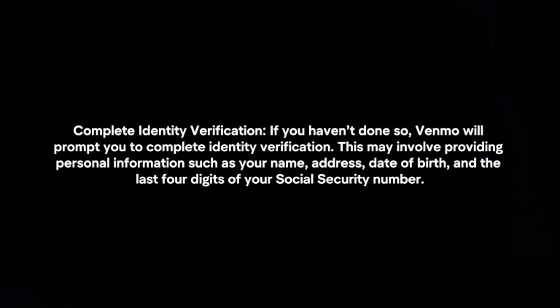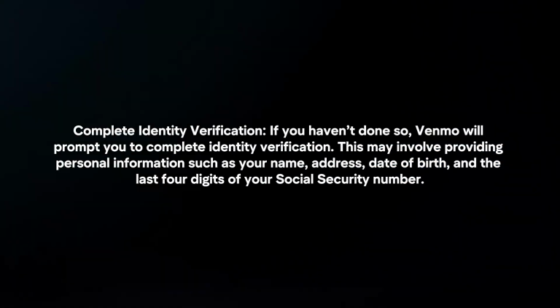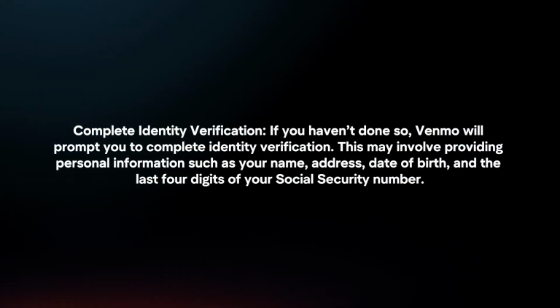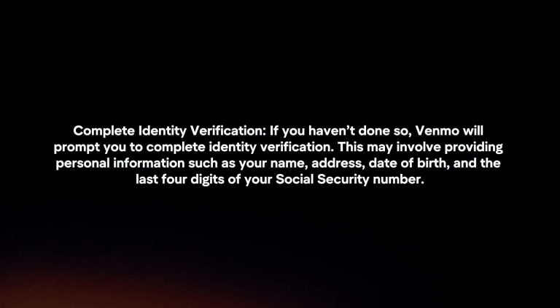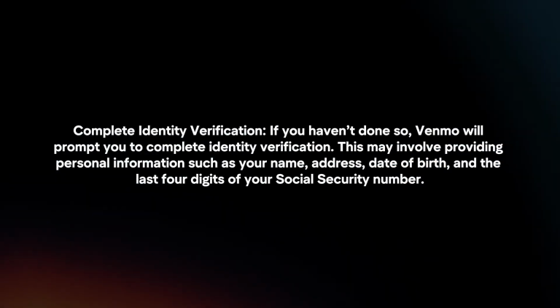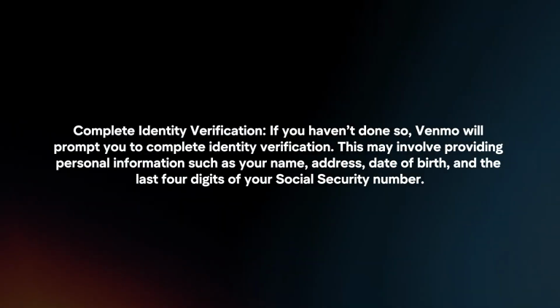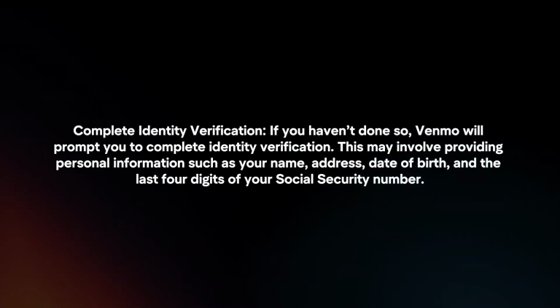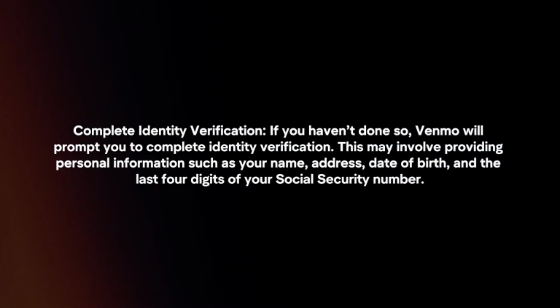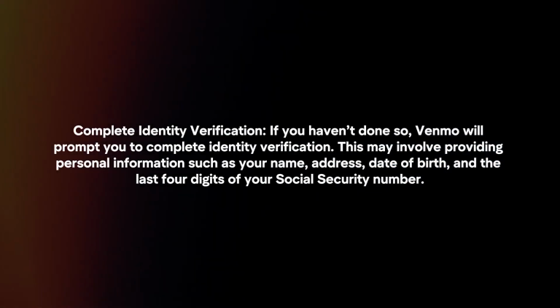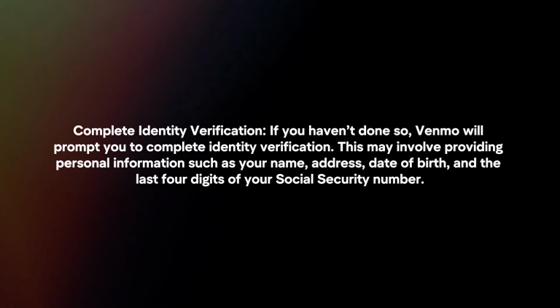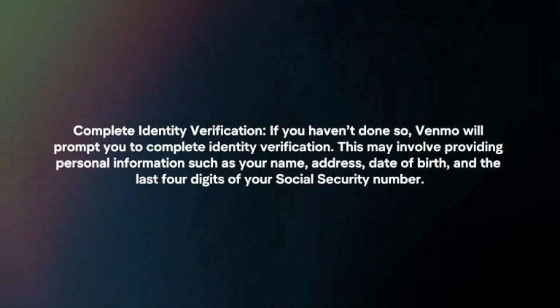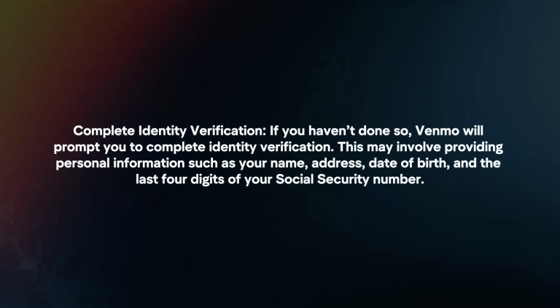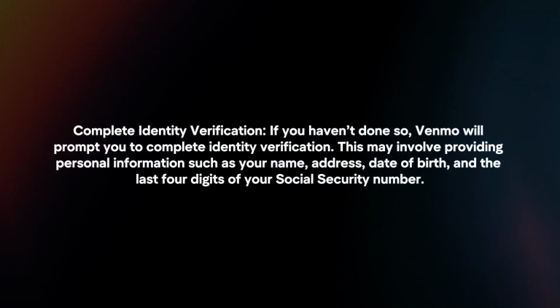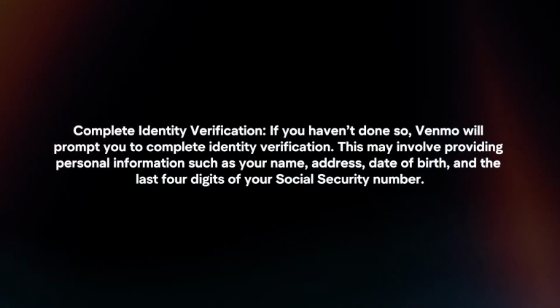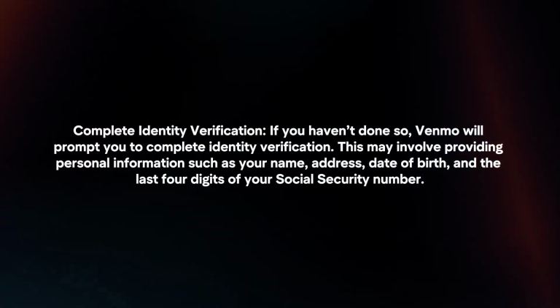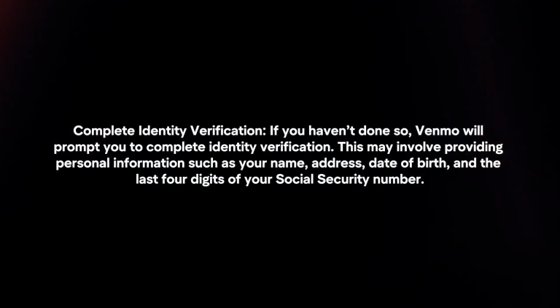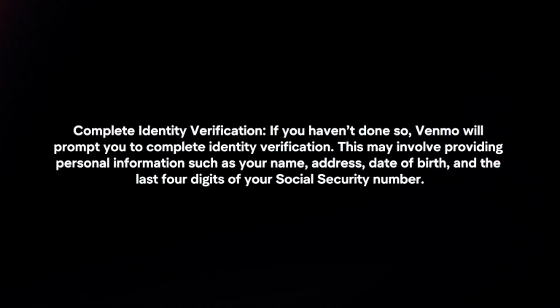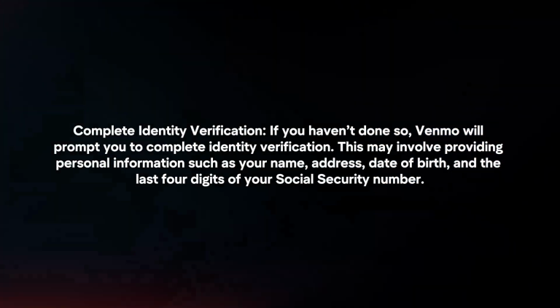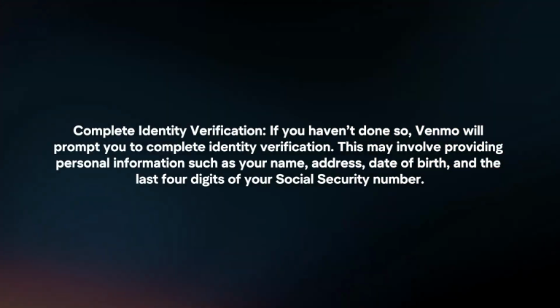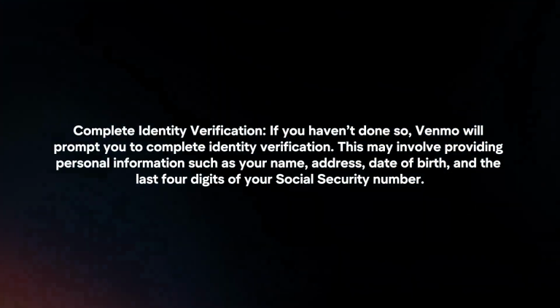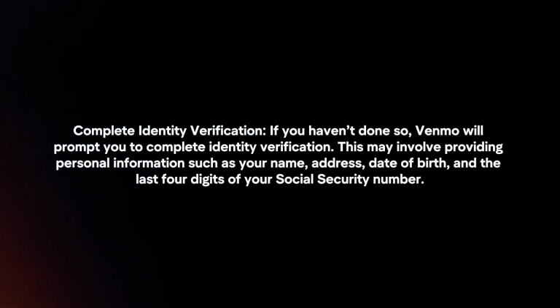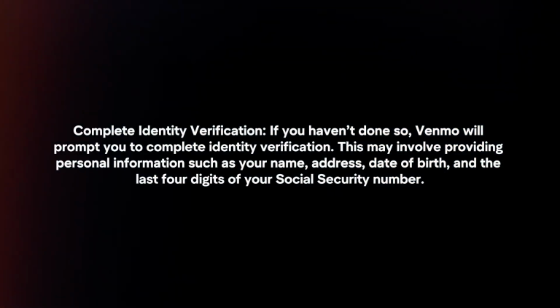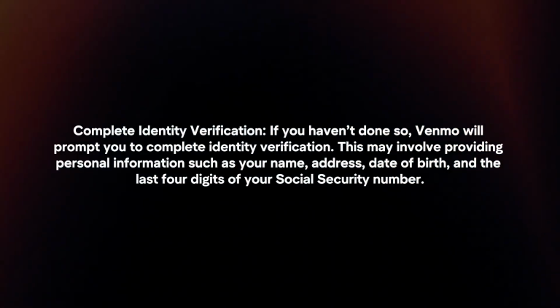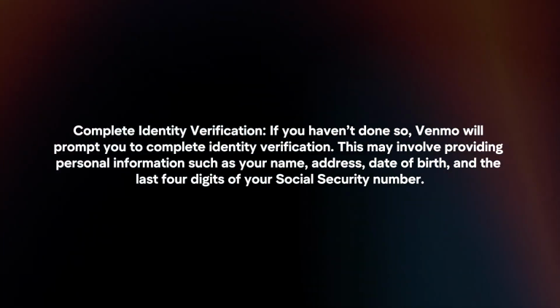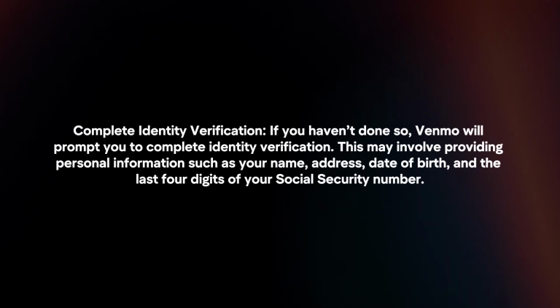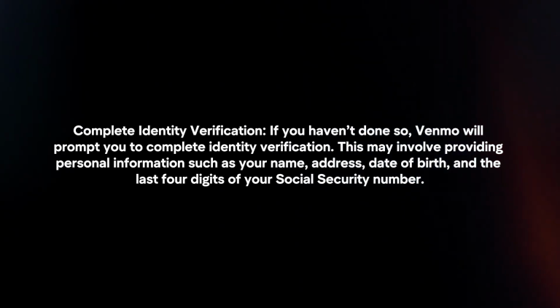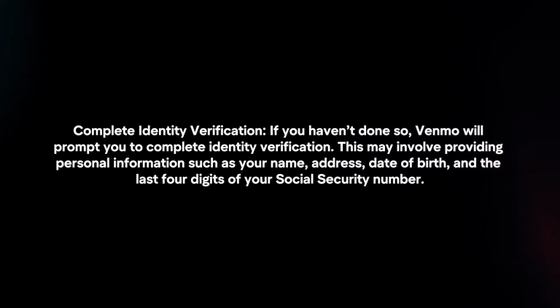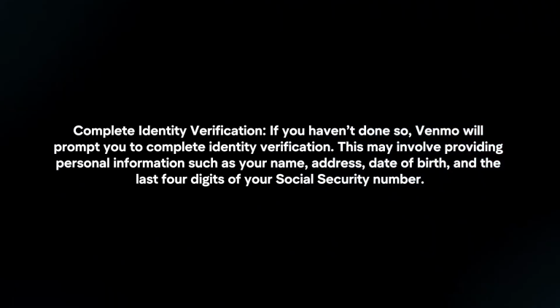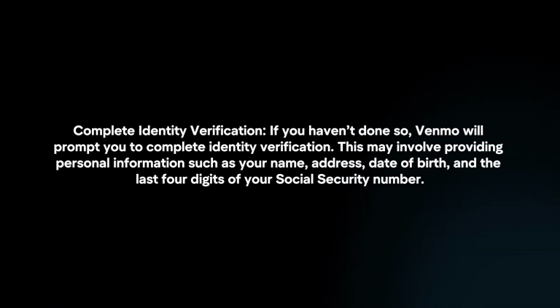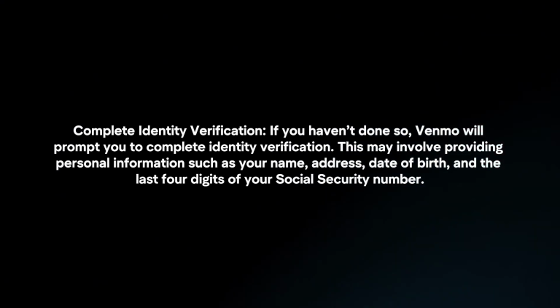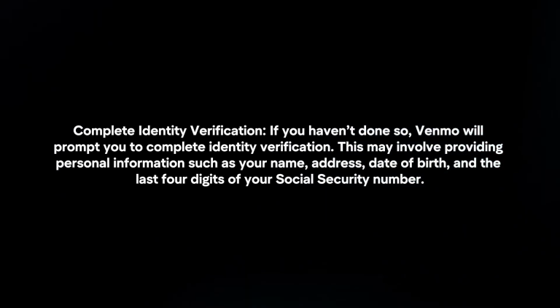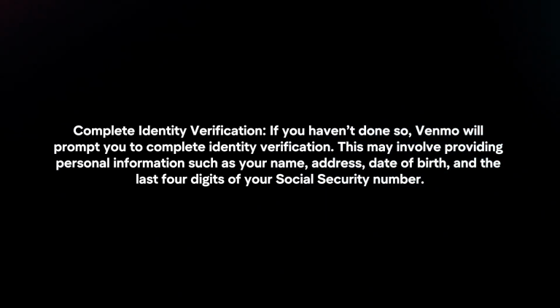Complete identity verification. If you haven't done so, Venmo will prompt you to complete identity verification. This may involve providing personal information such as your name, address, date of birth, and the last four digits of your social security number.